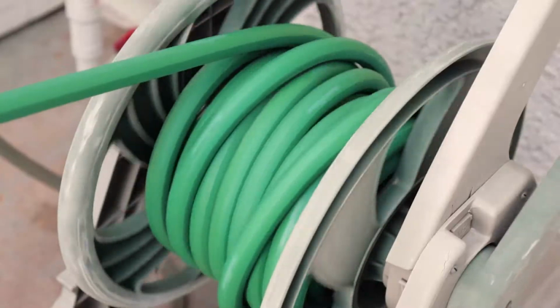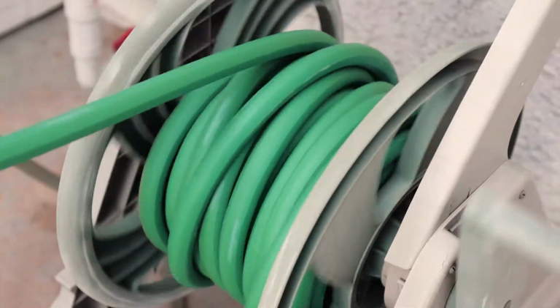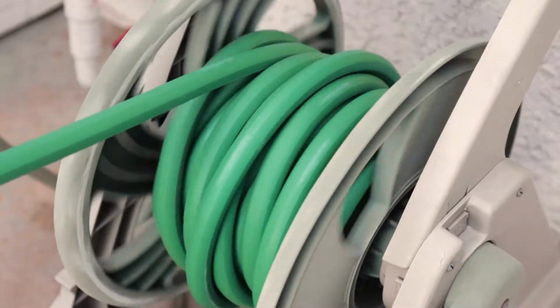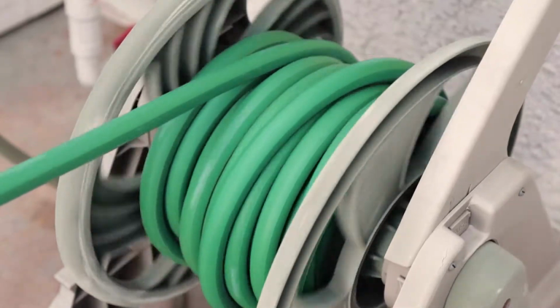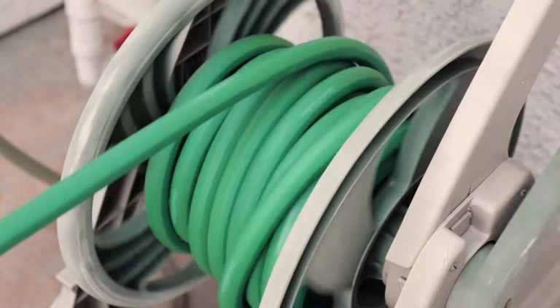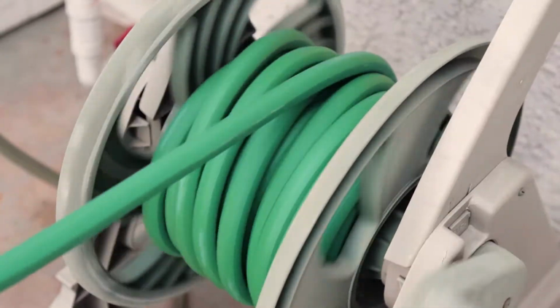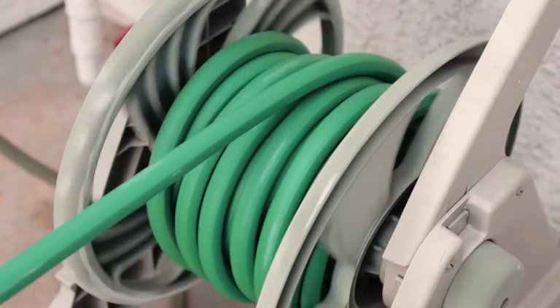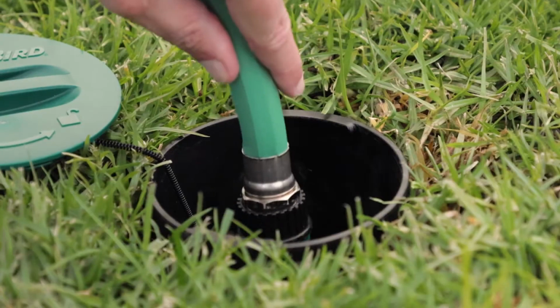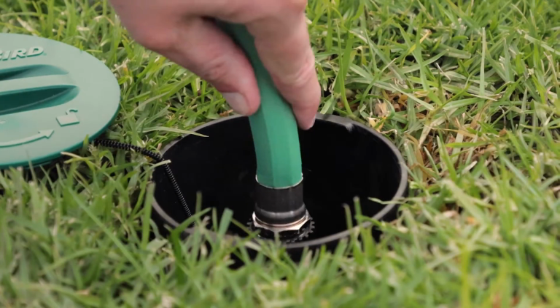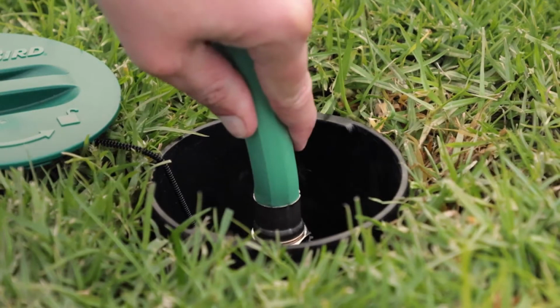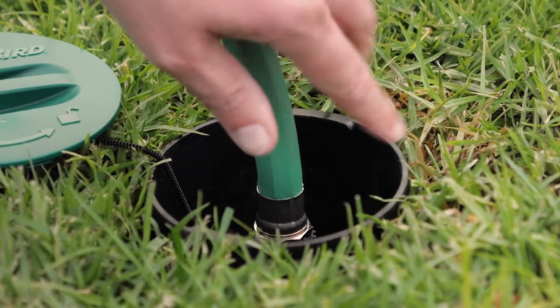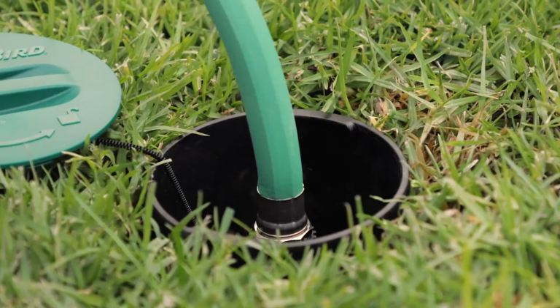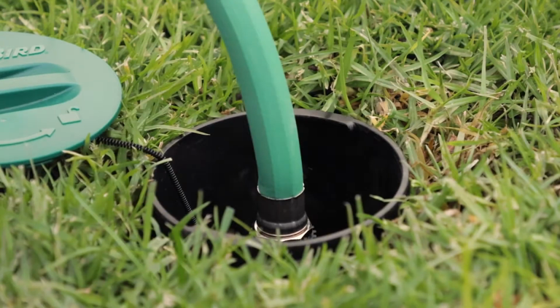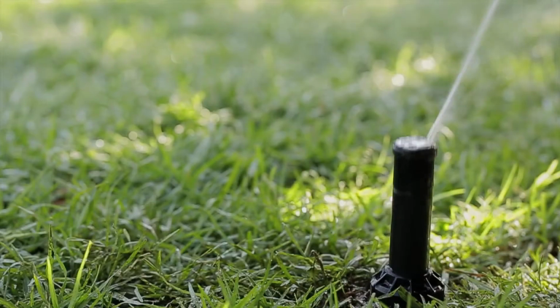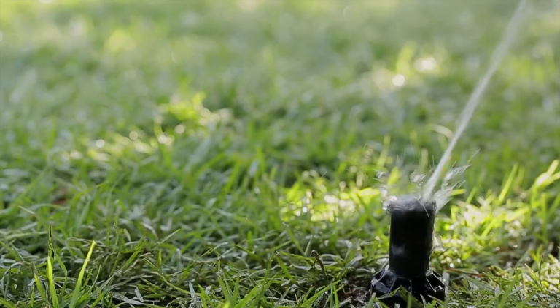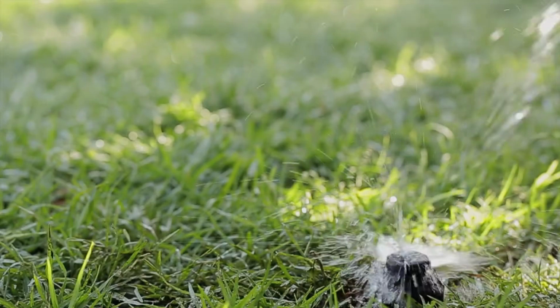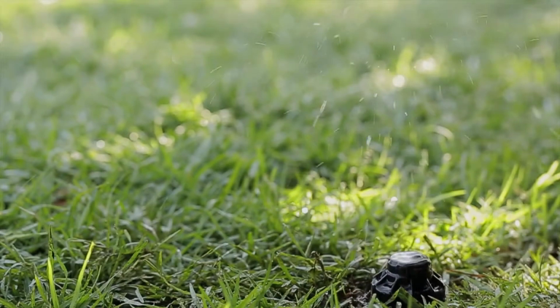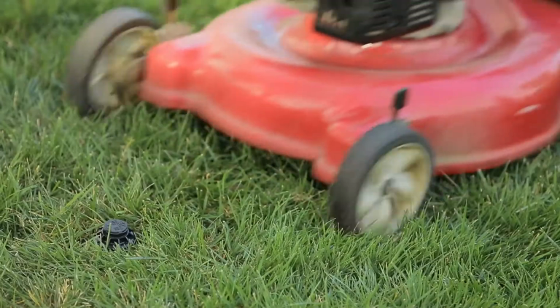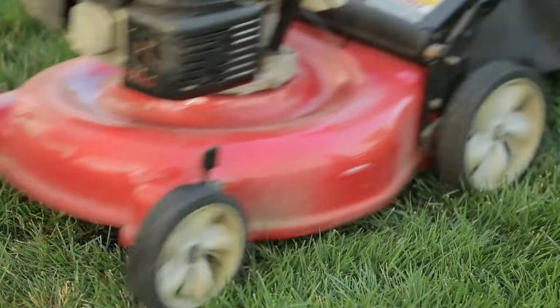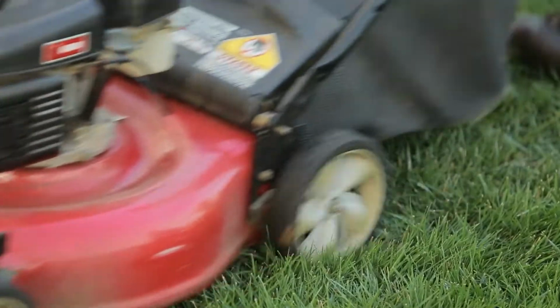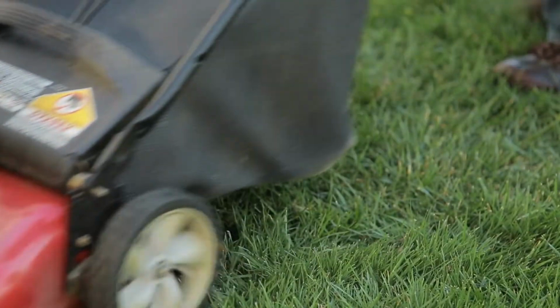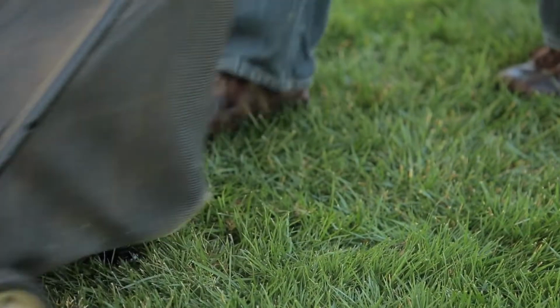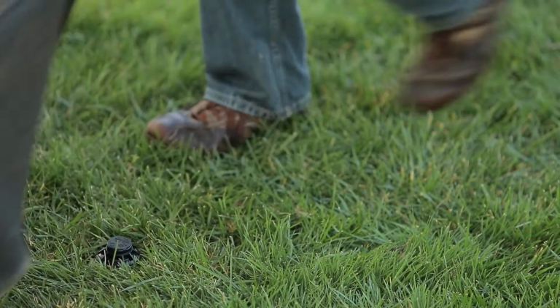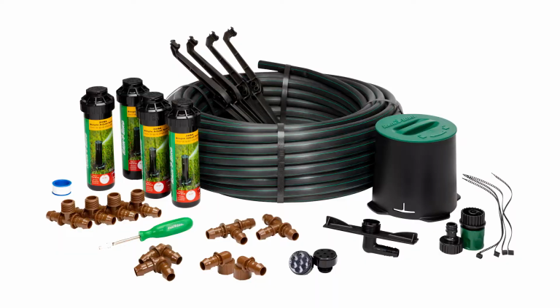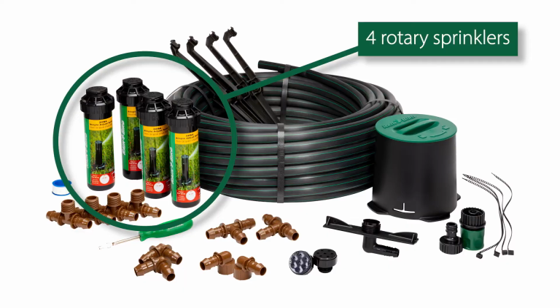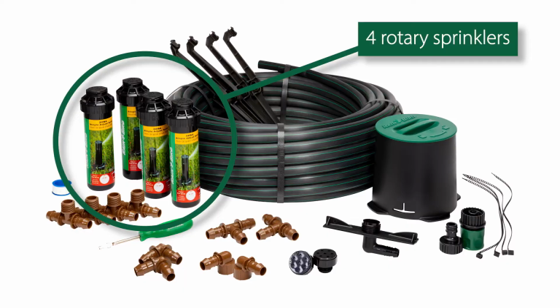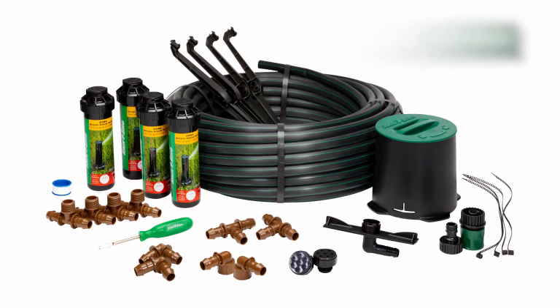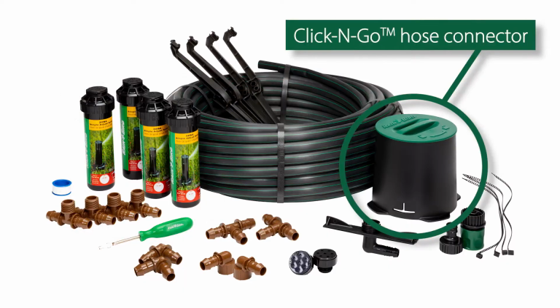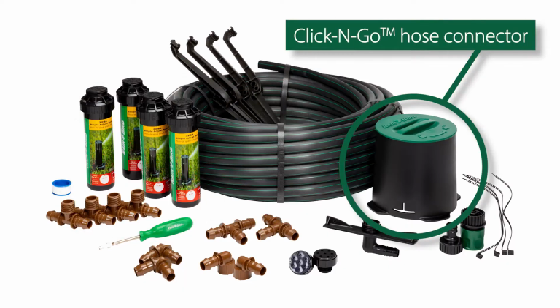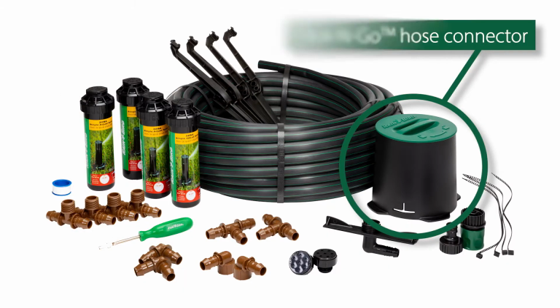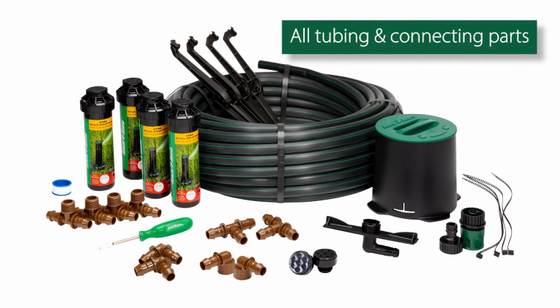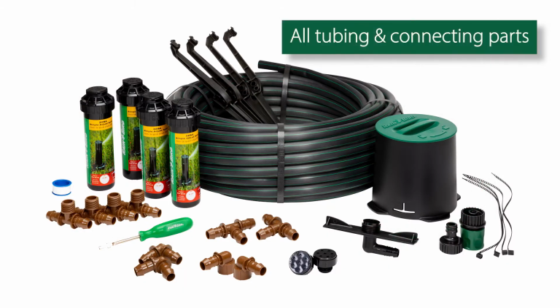Whenever you need to water, just pull out your hose, then click and go. Best of all, it's underground and out of sight when not in use. Everything you need to keep your lawn beautiful is in the box.